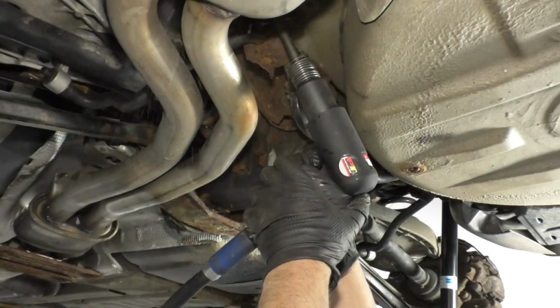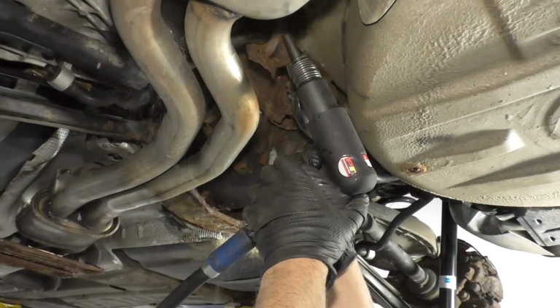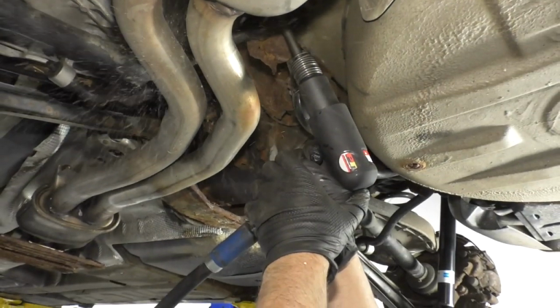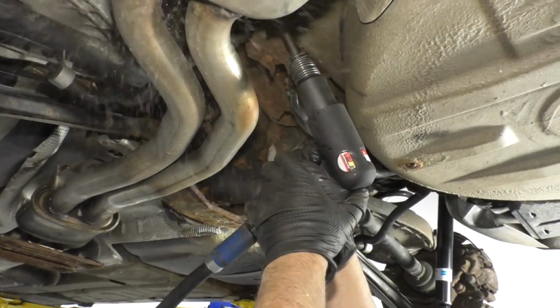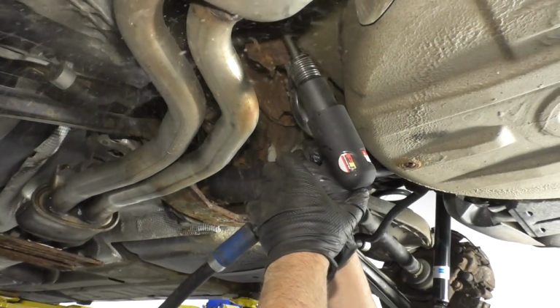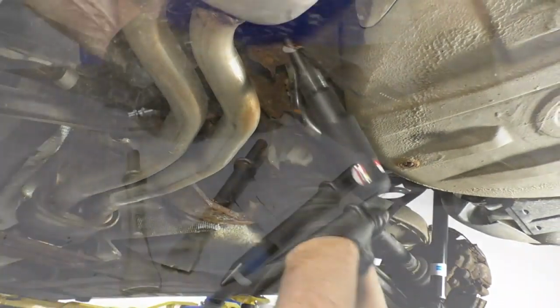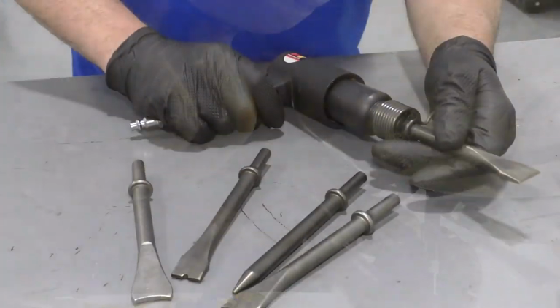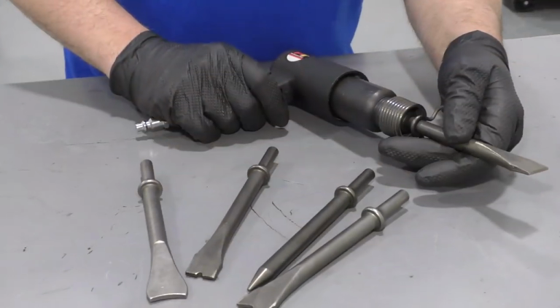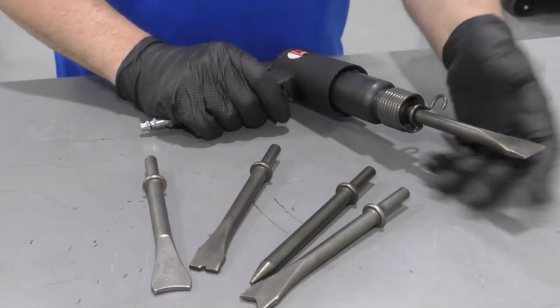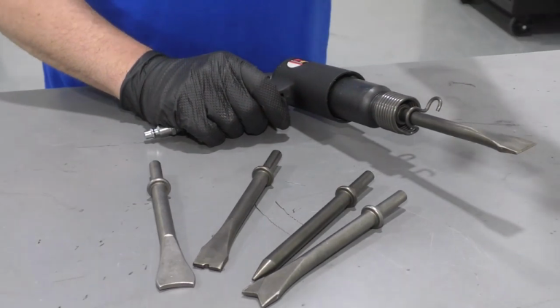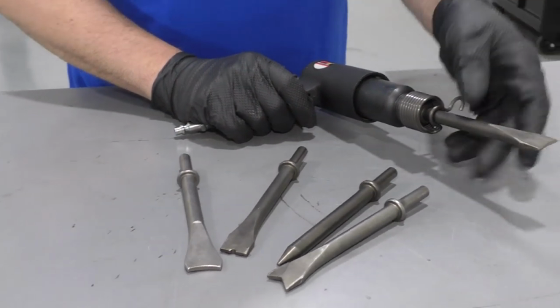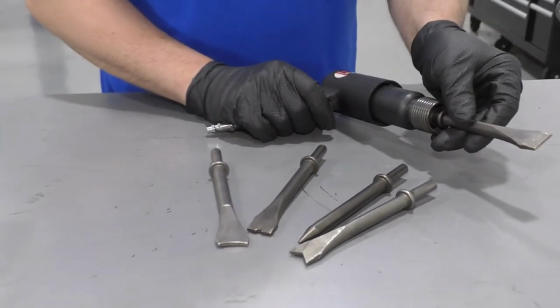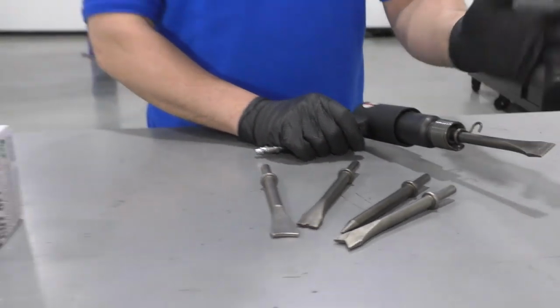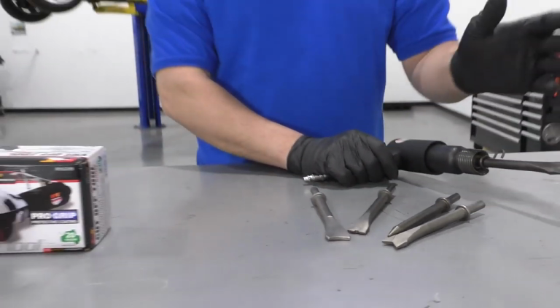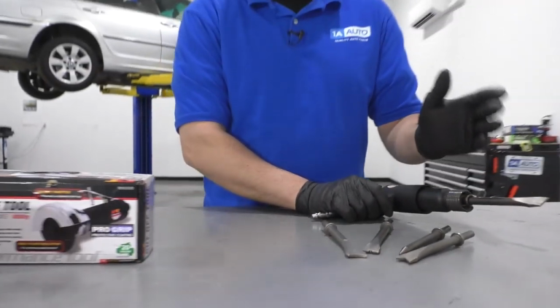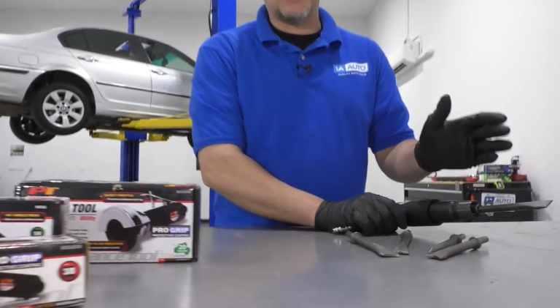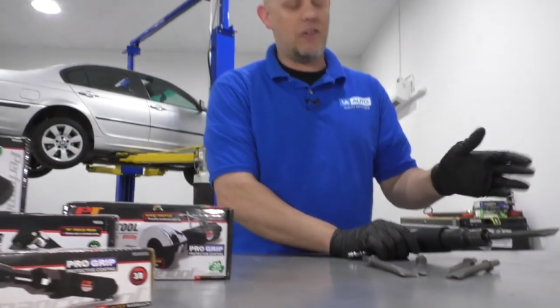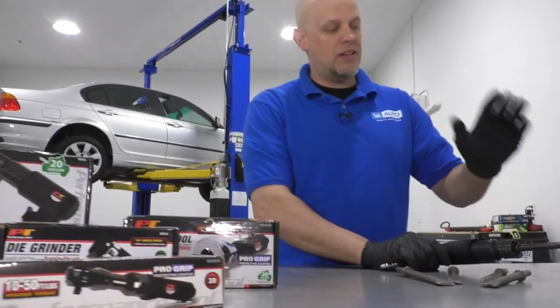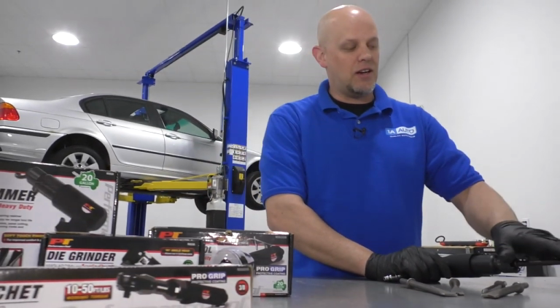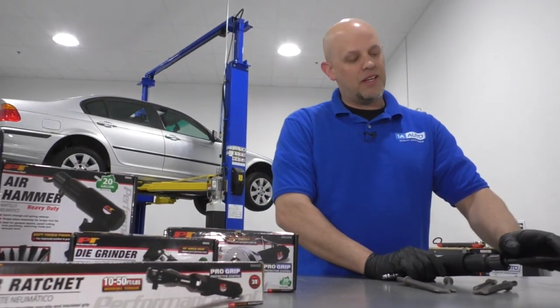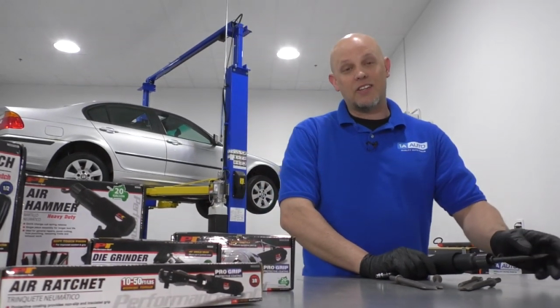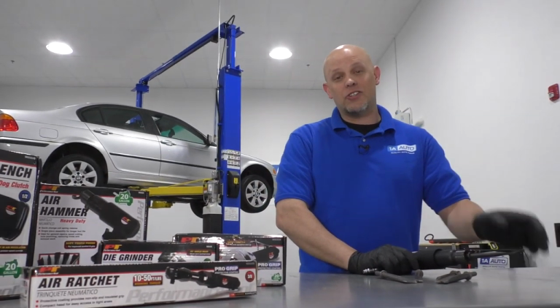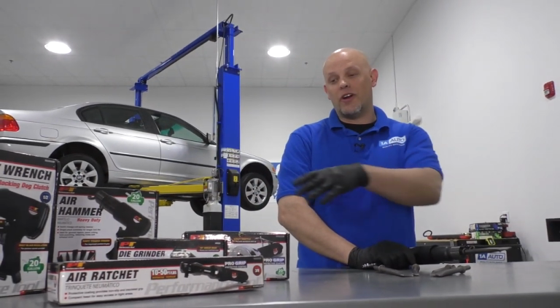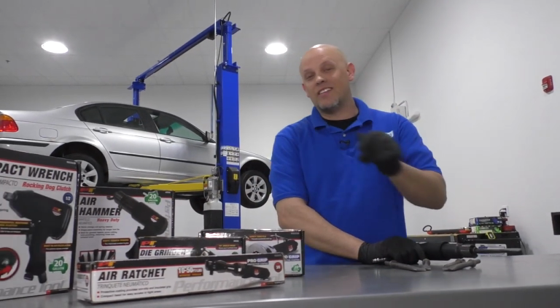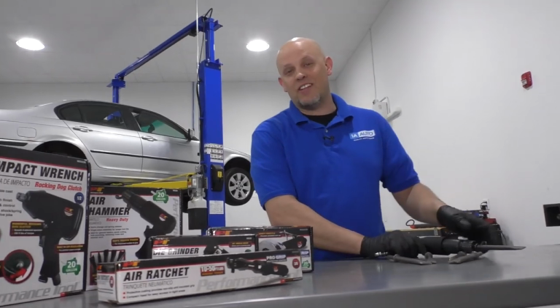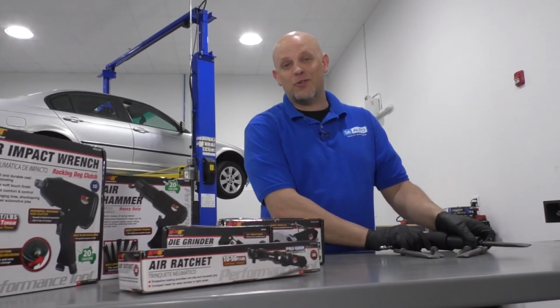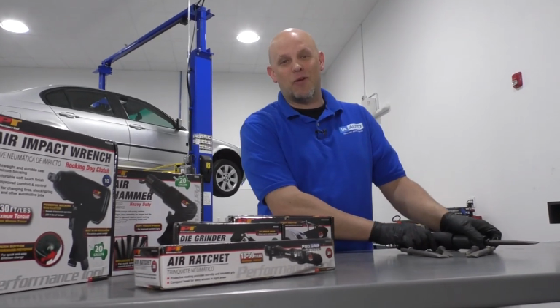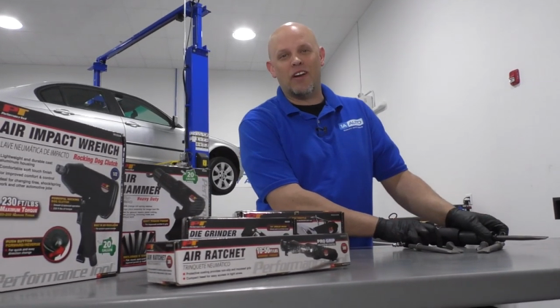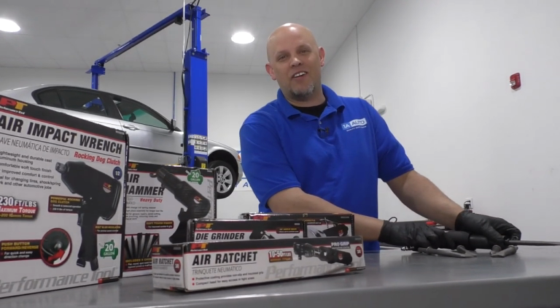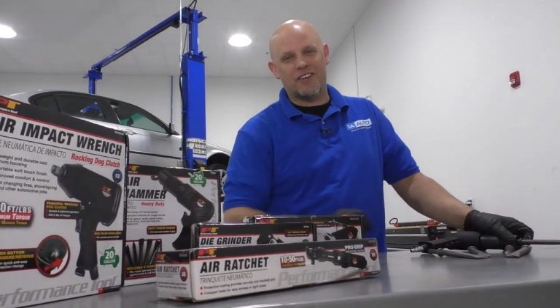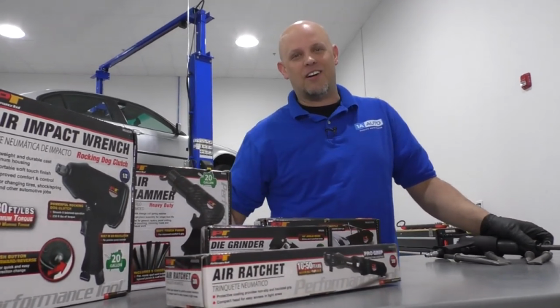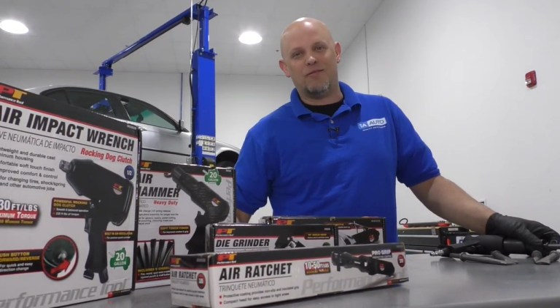This tool is going to be helpful when you have rusty vehicles or even vehicles with difficult things to get out. Get yours or any of these other tools at 1AAuto.com.